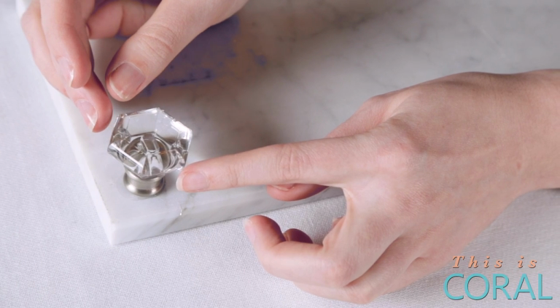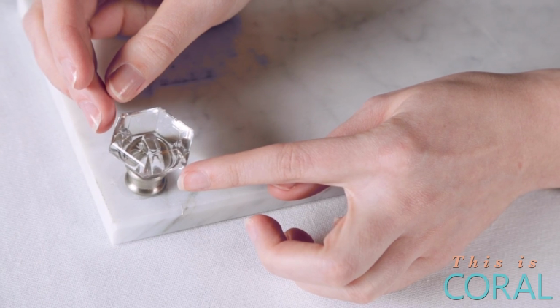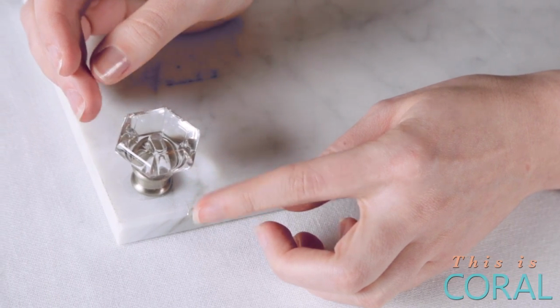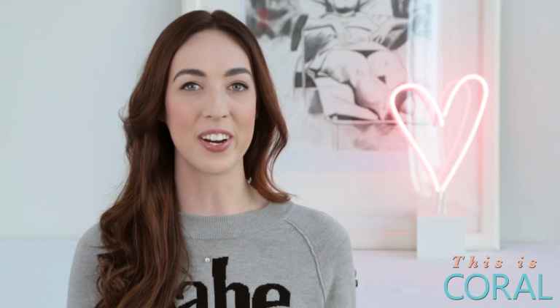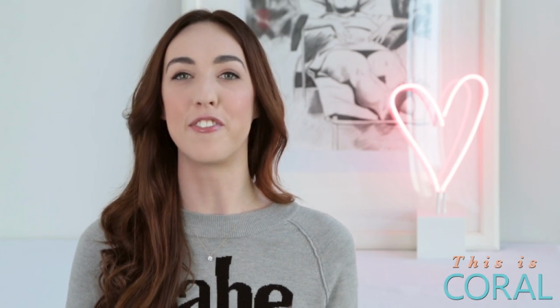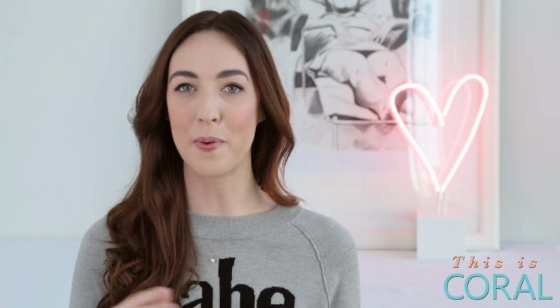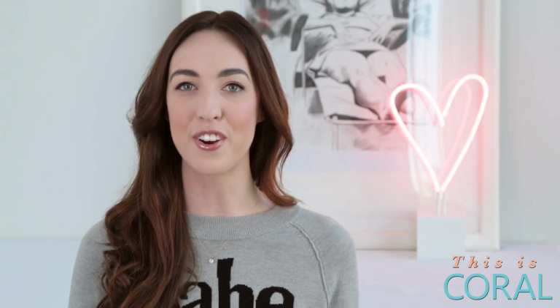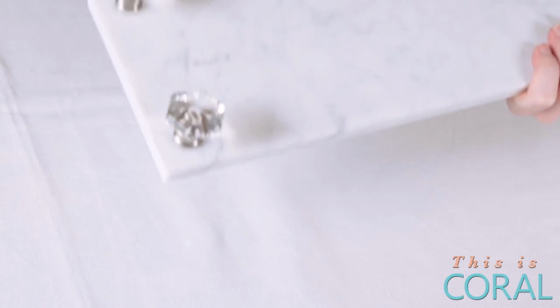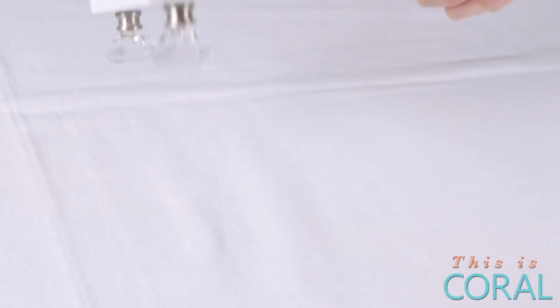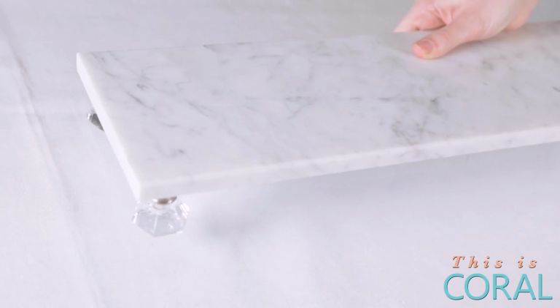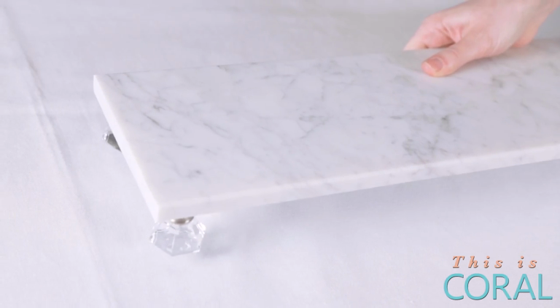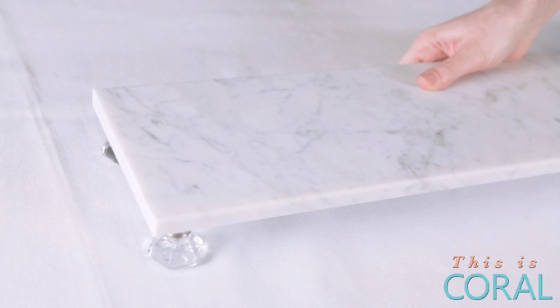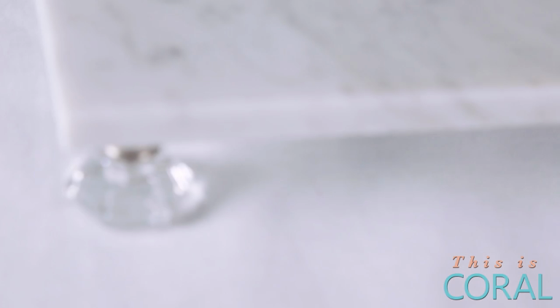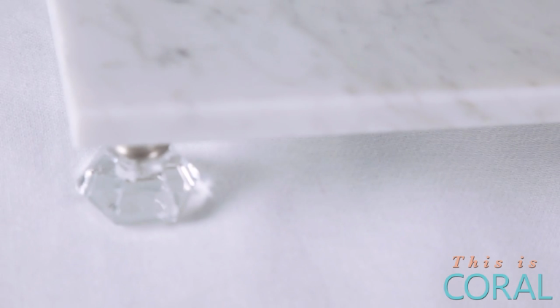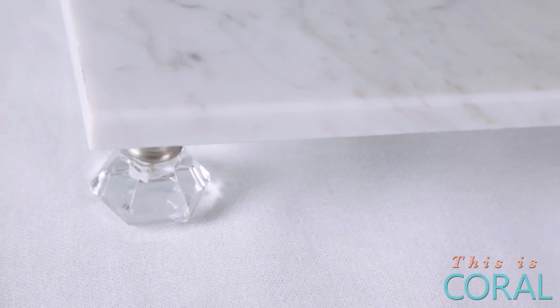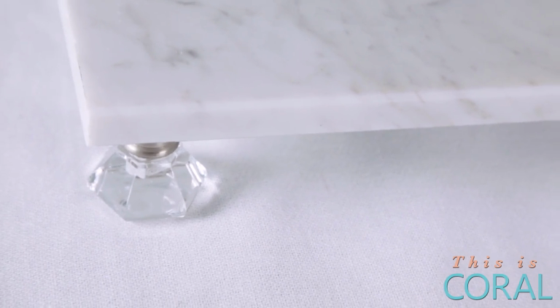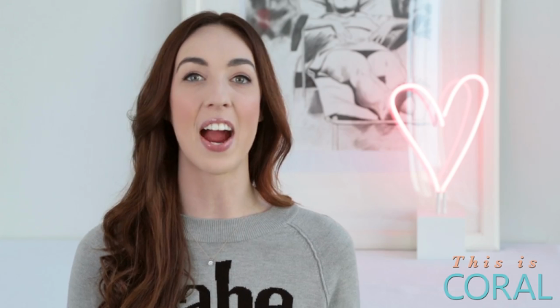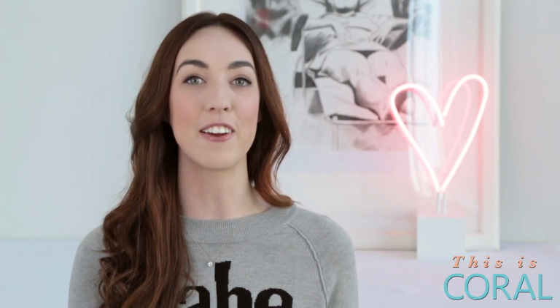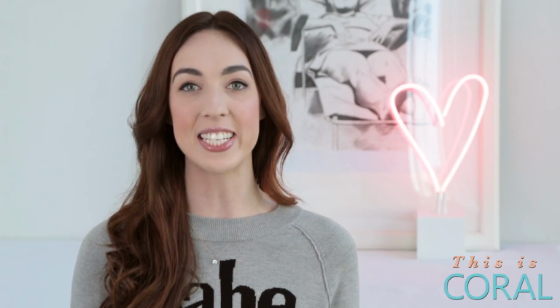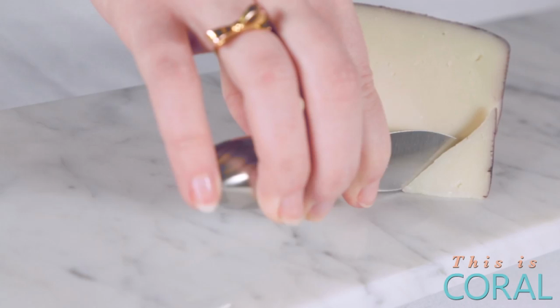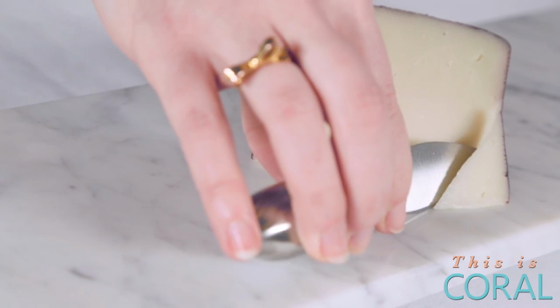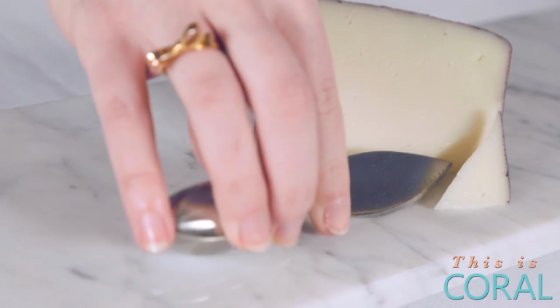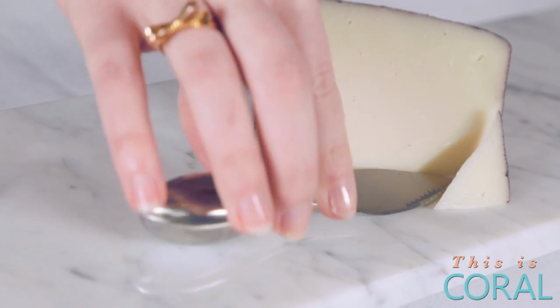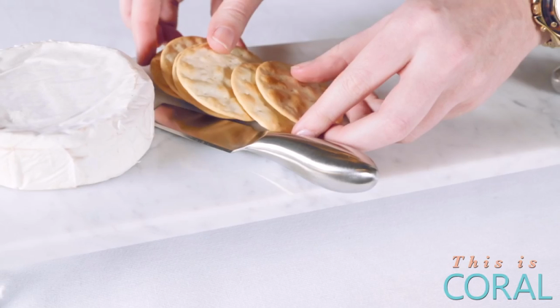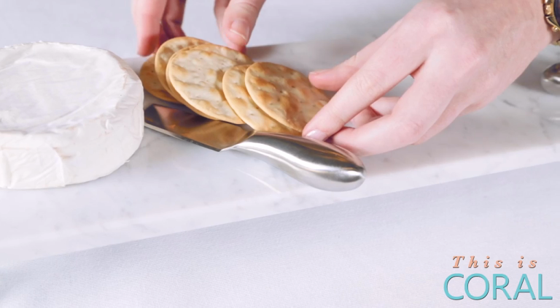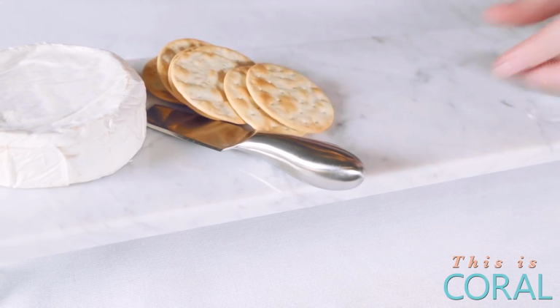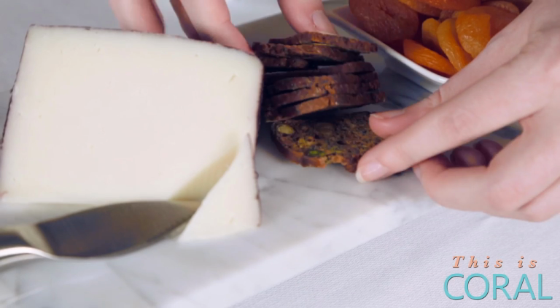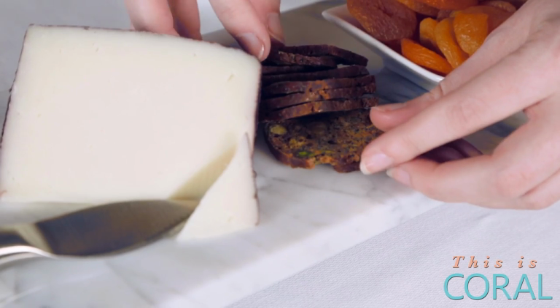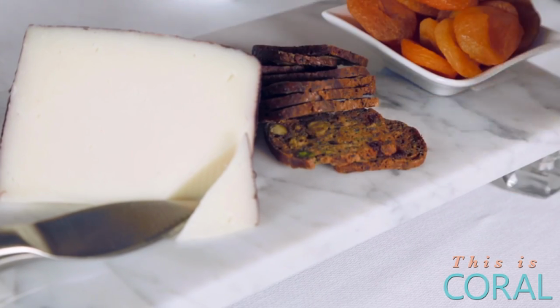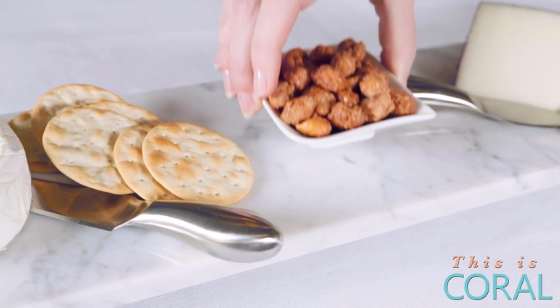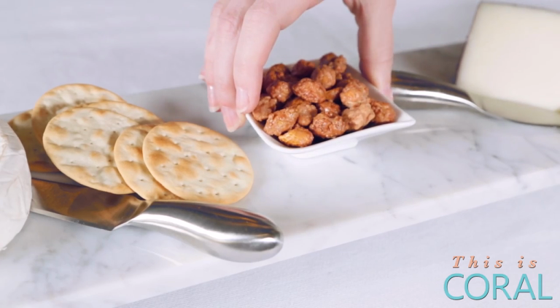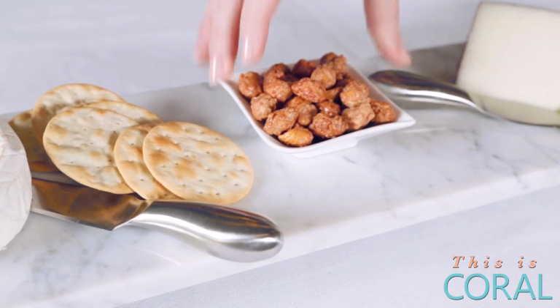After the epoxy has cured, flip the board over and it's ready to style. I like to use a variety of cheeses and crackers and add some scrumptious little bites like some fresh and dried fruits and some candied nuts.